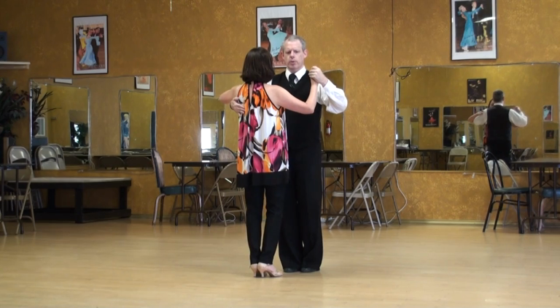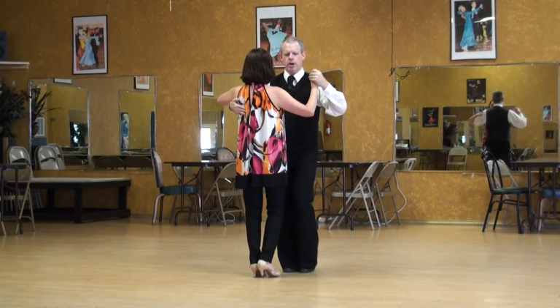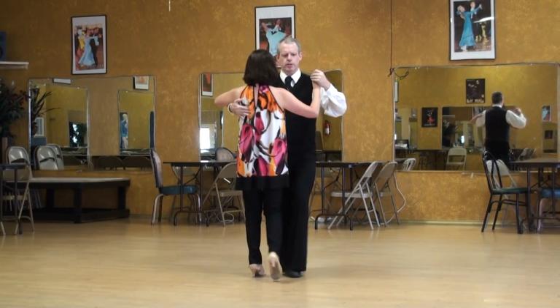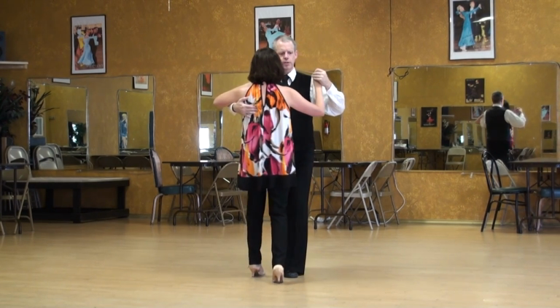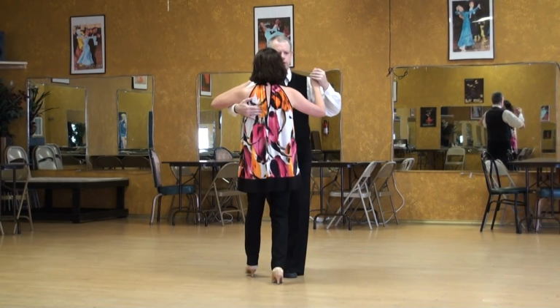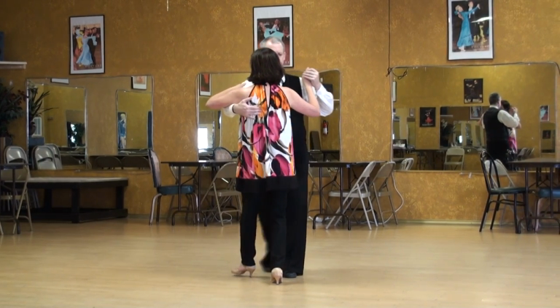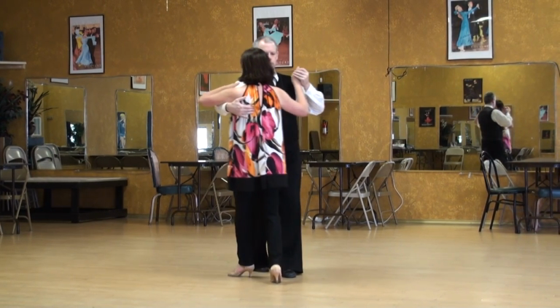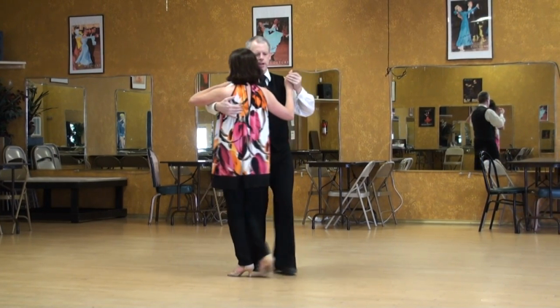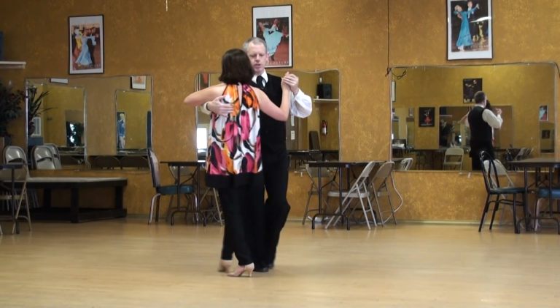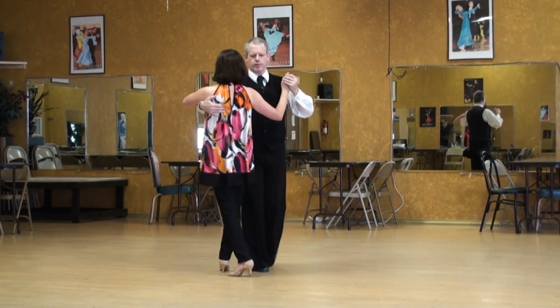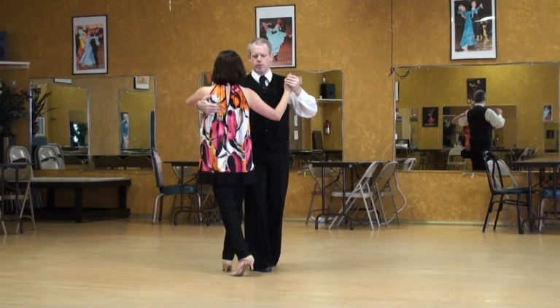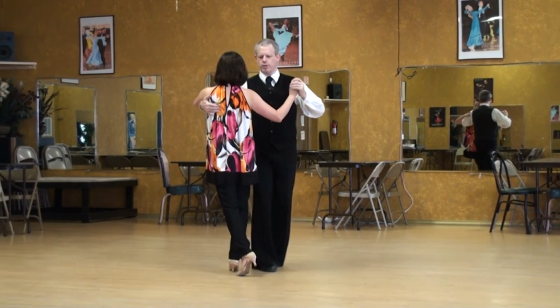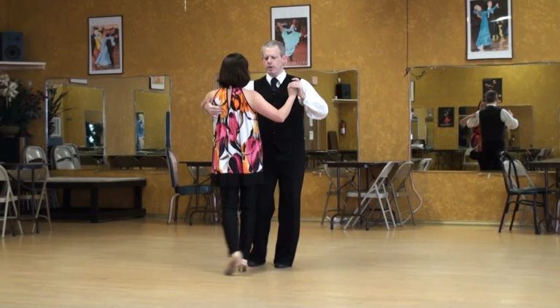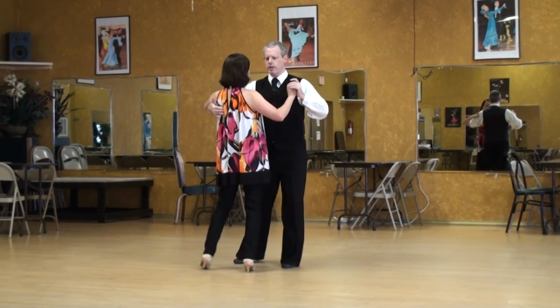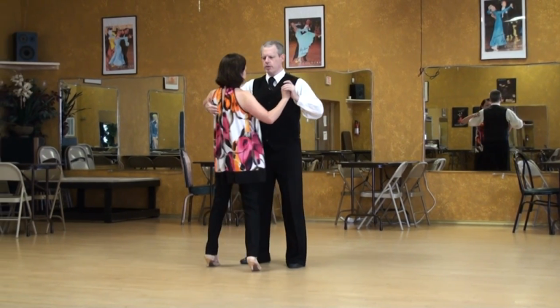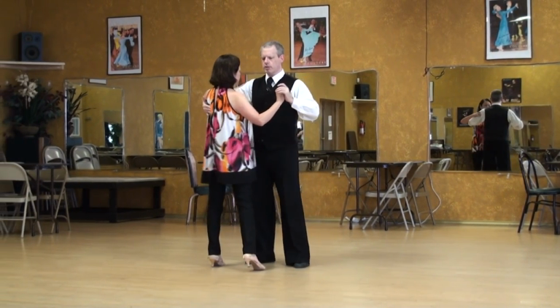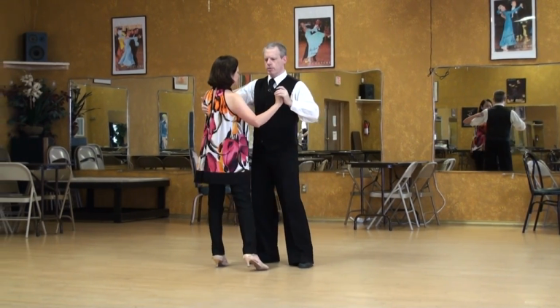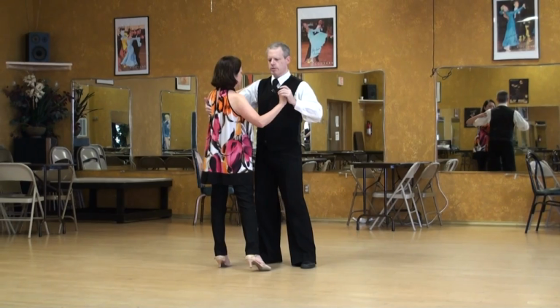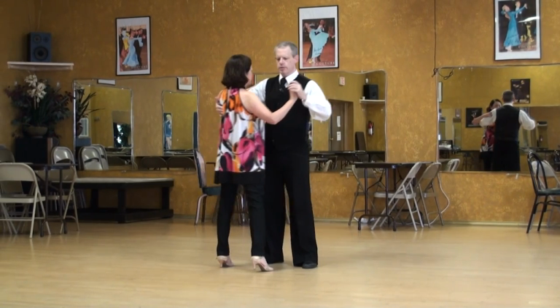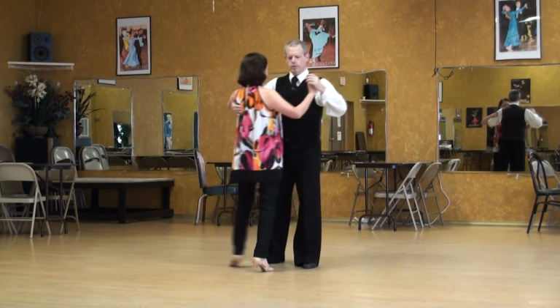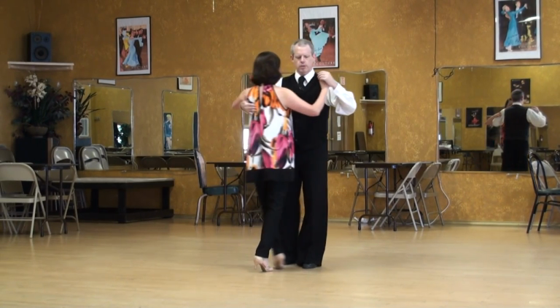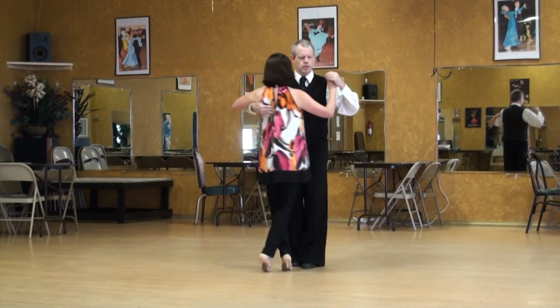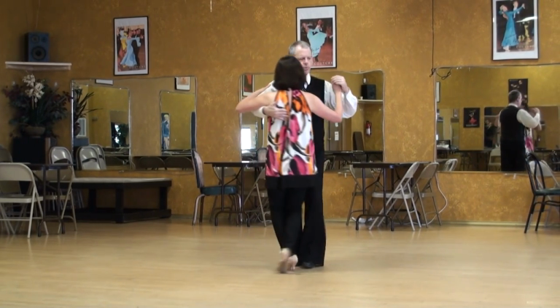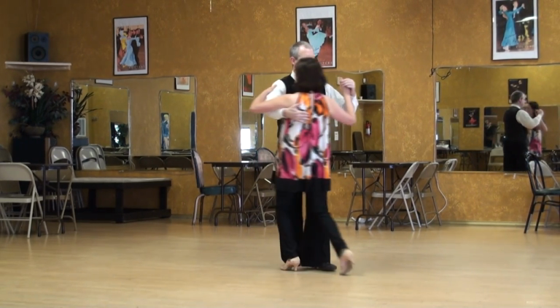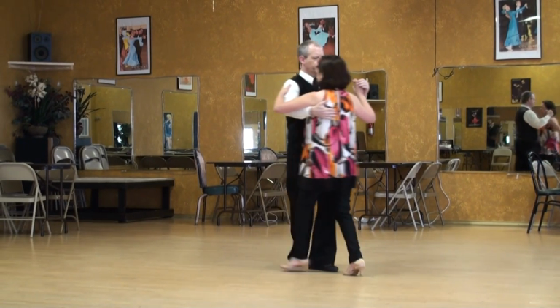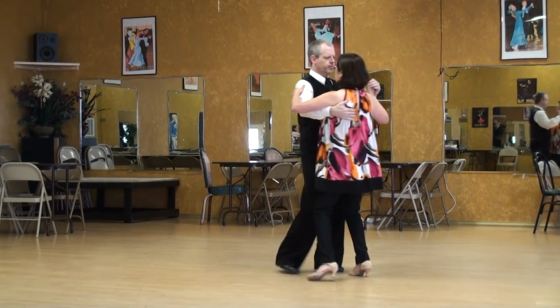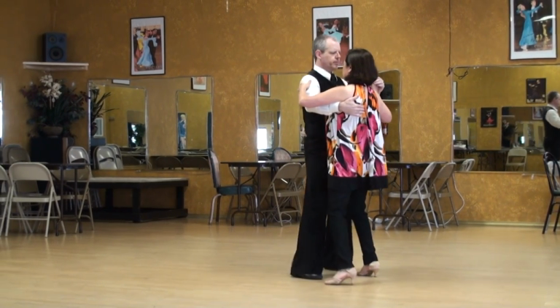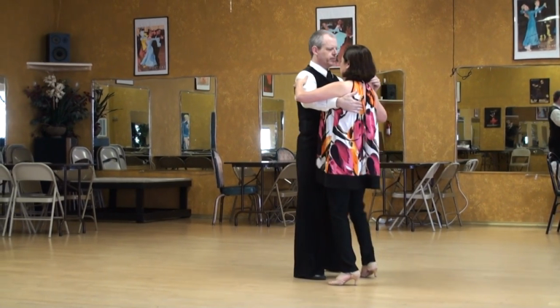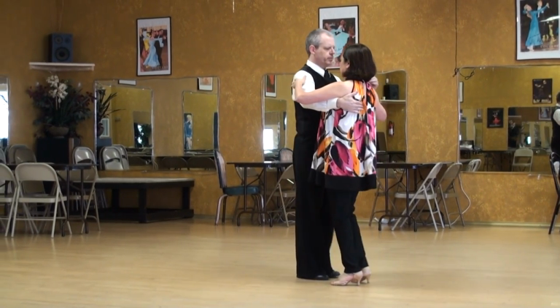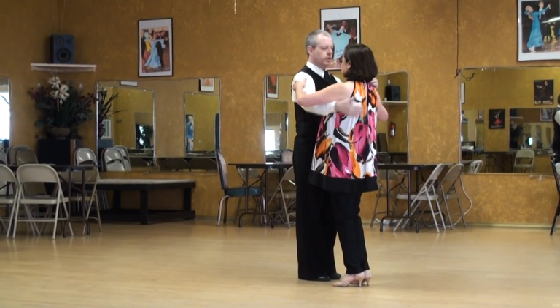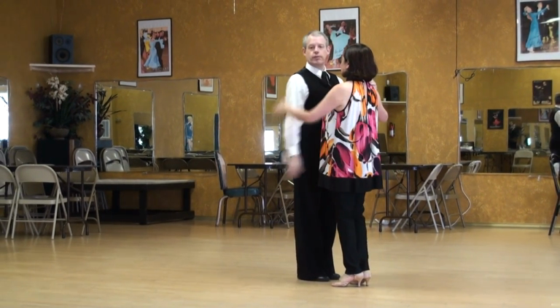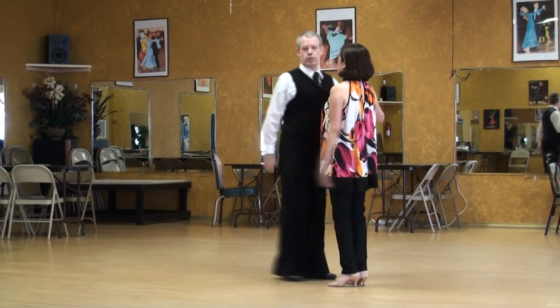We rock, step back, starting a forward ocho, but I'm going to cut it short, and out we go — a different angle.